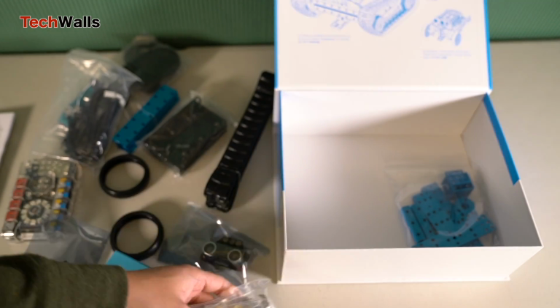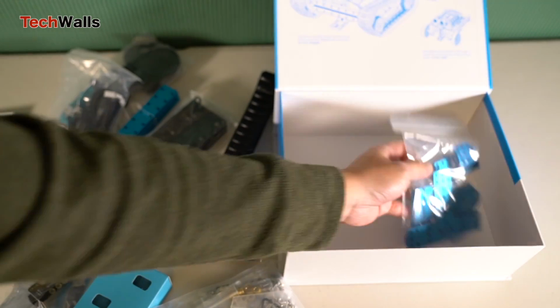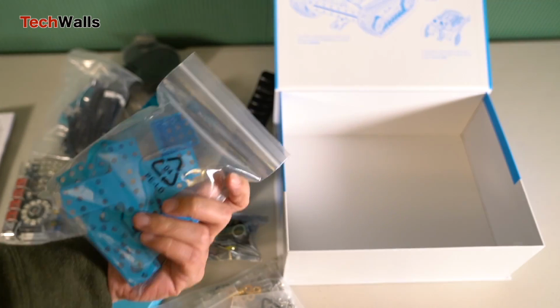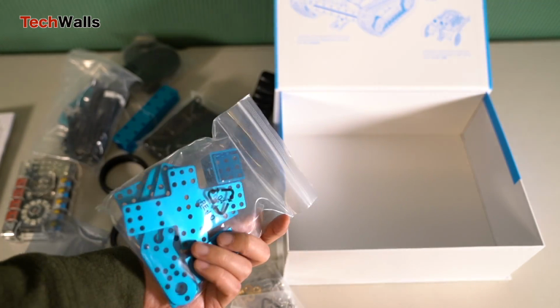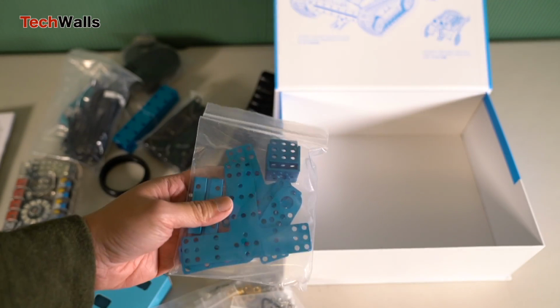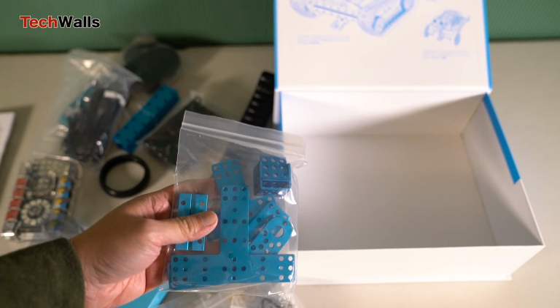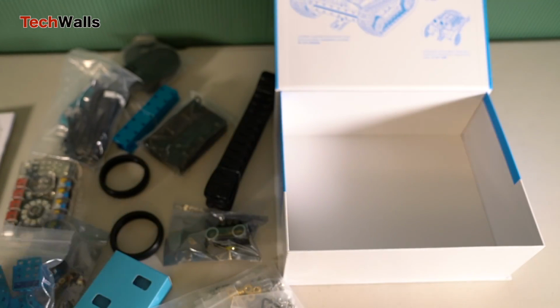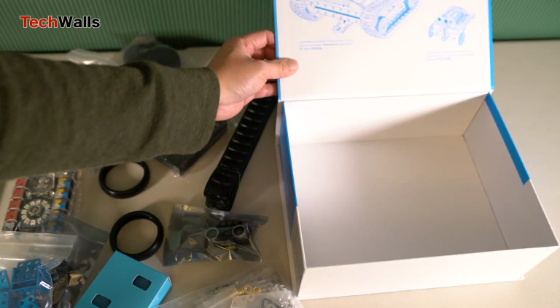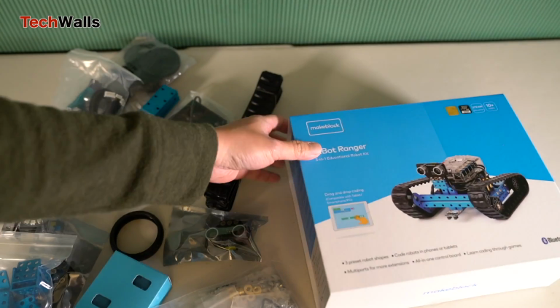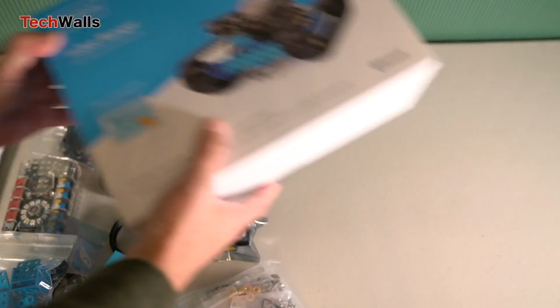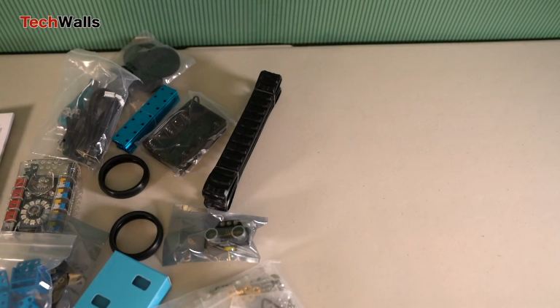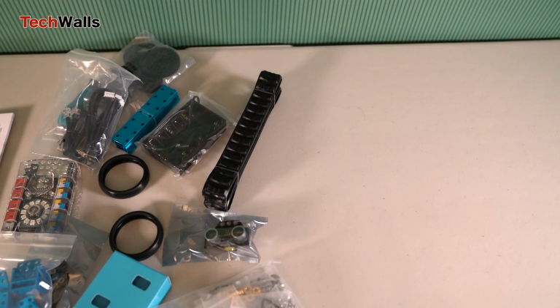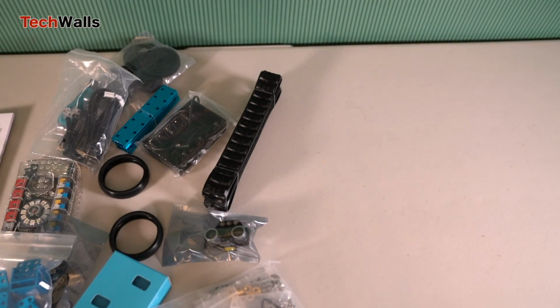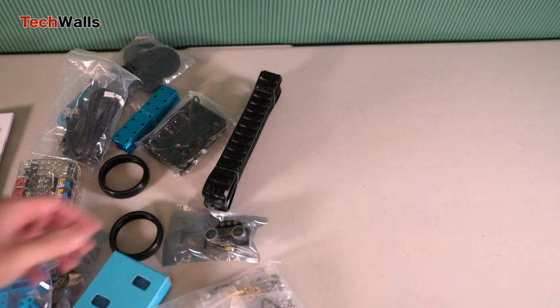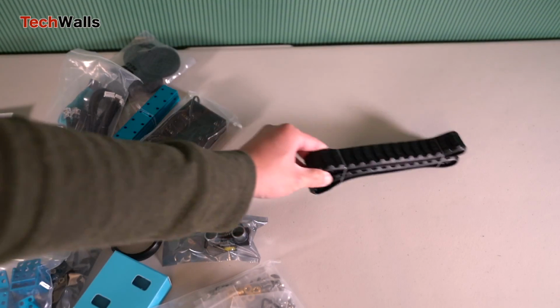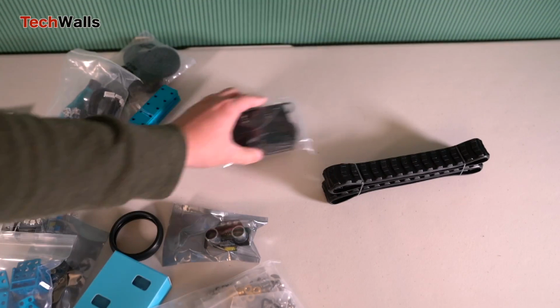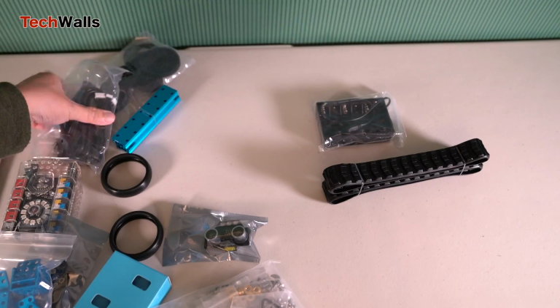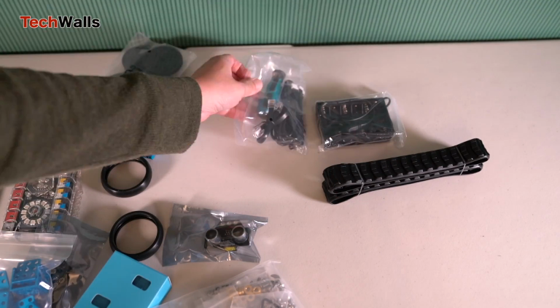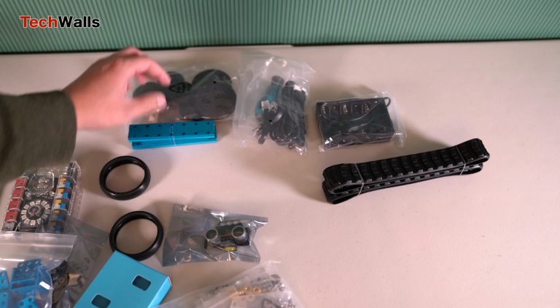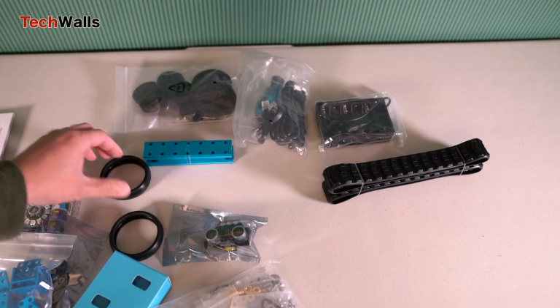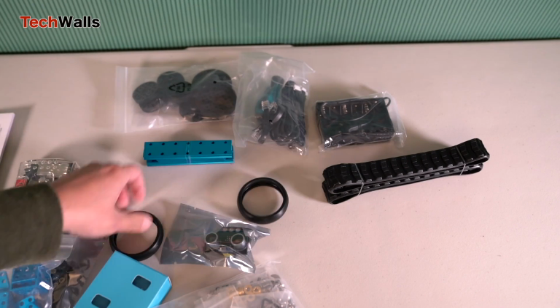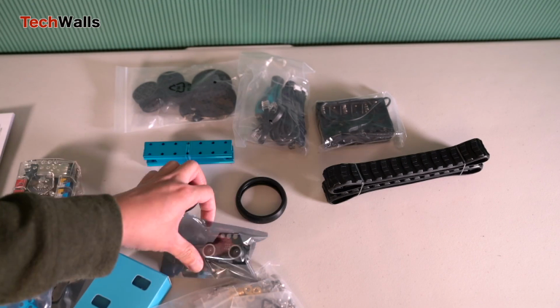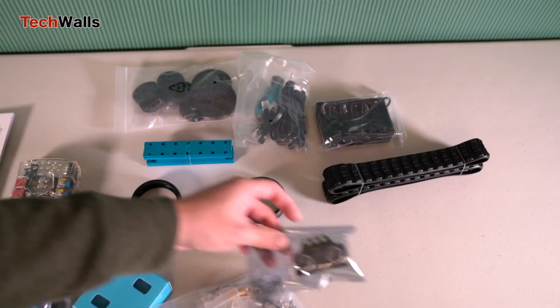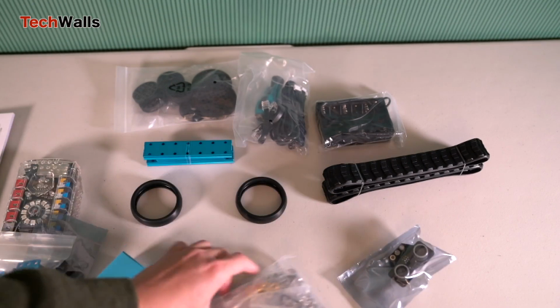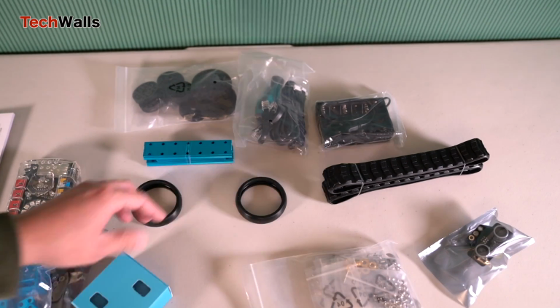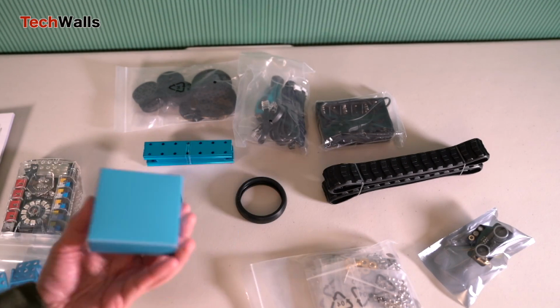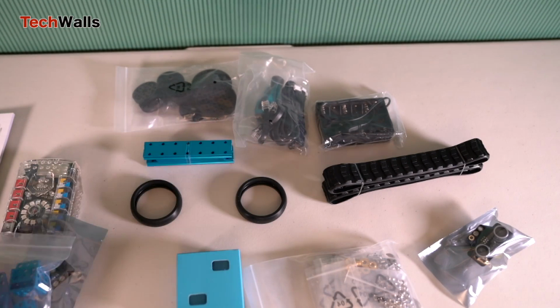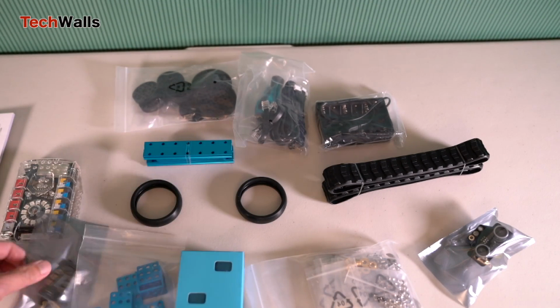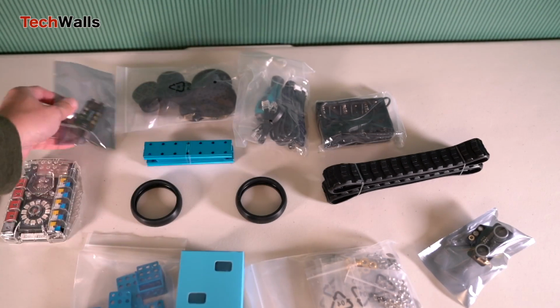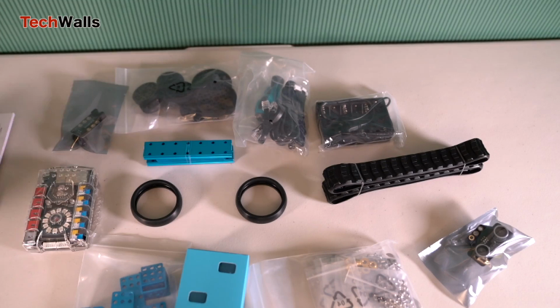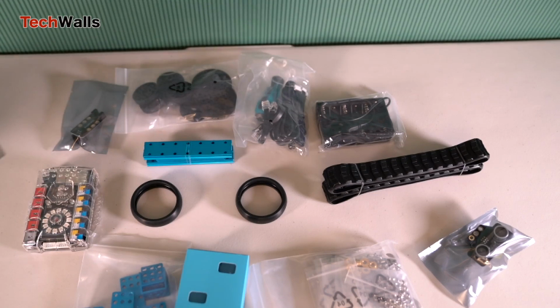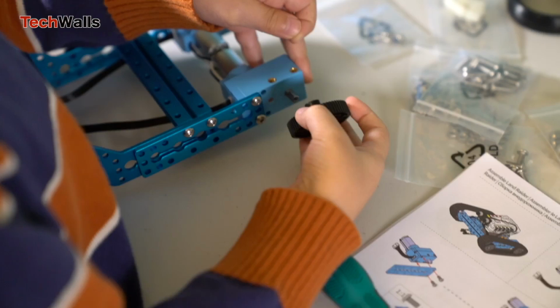After the assembly process, you can just install apps to control the robot or learn programming with it. I installed the MakeBlock apps on my iPad and could connect the robot easily via Bluetooth. The parts are very well made.